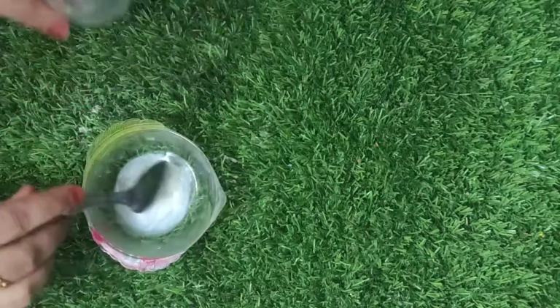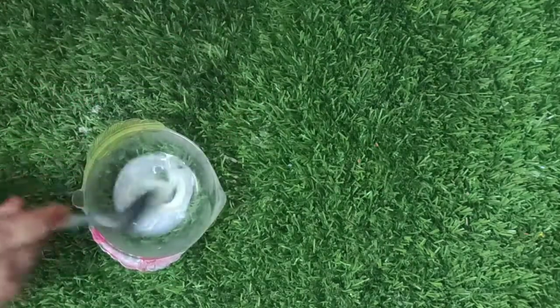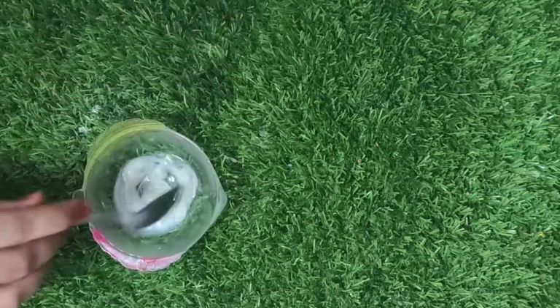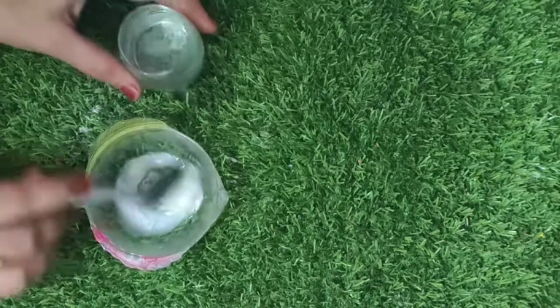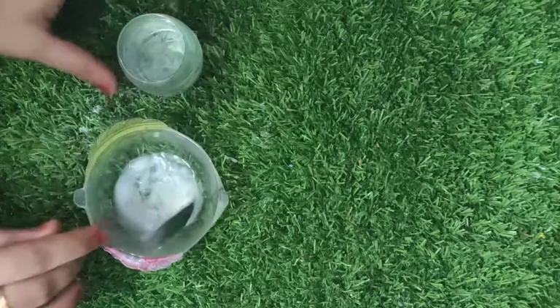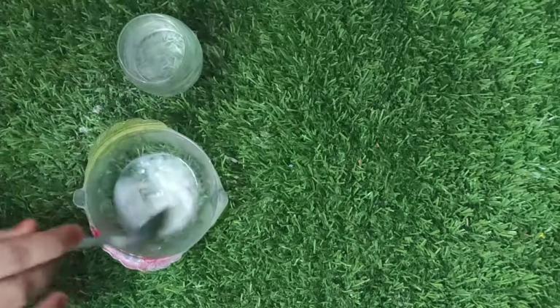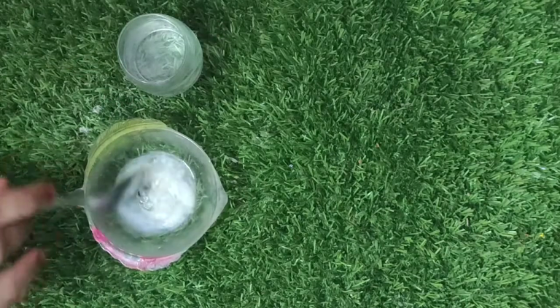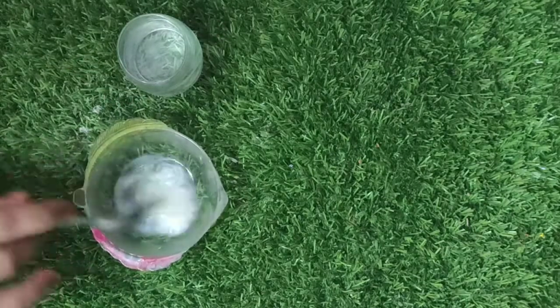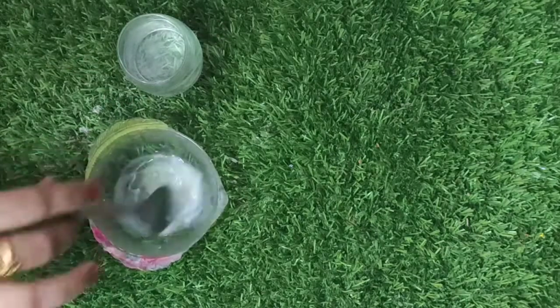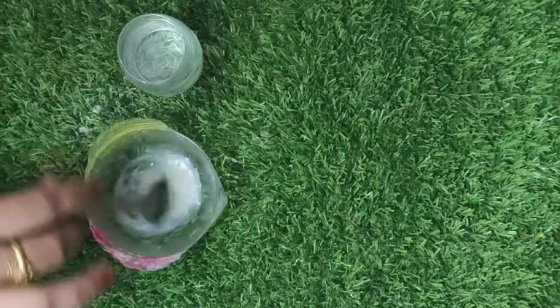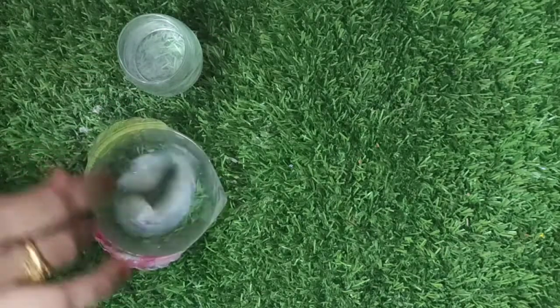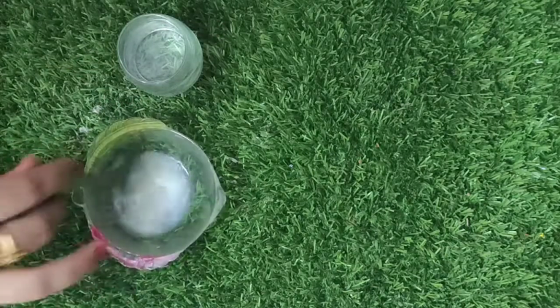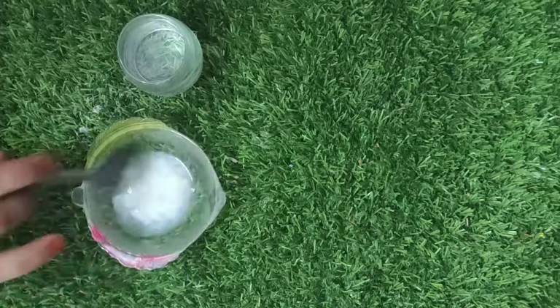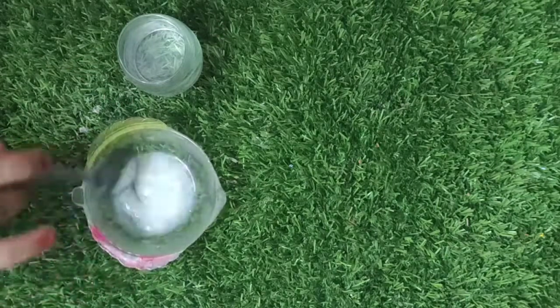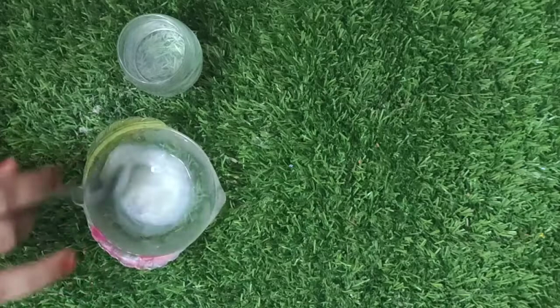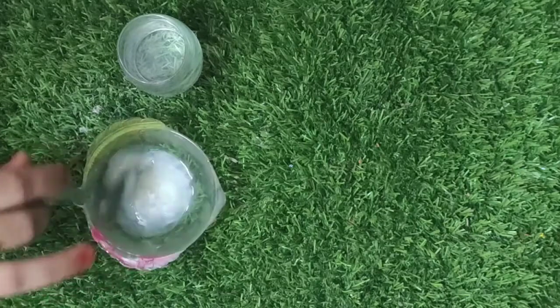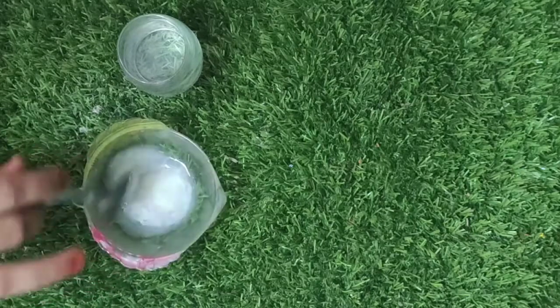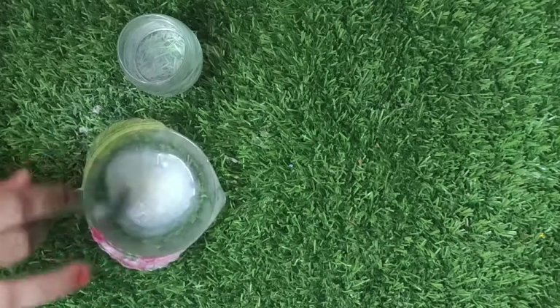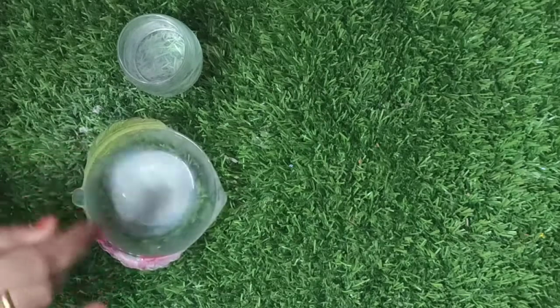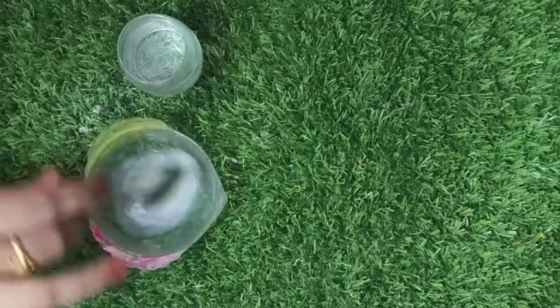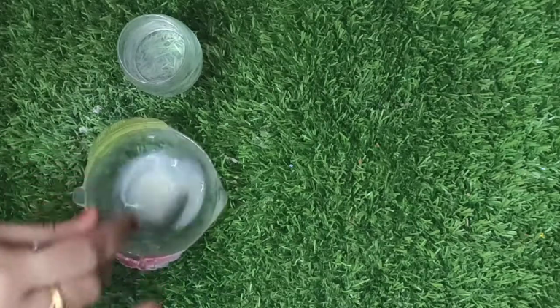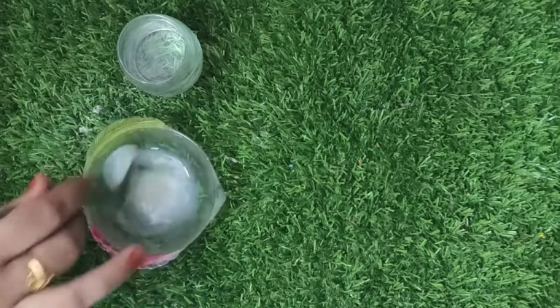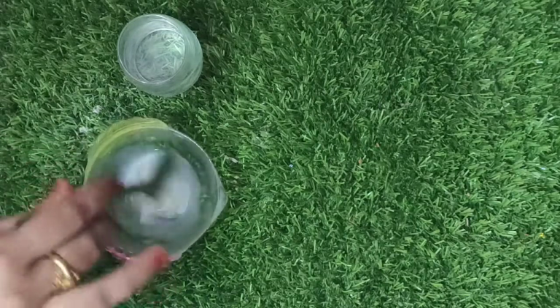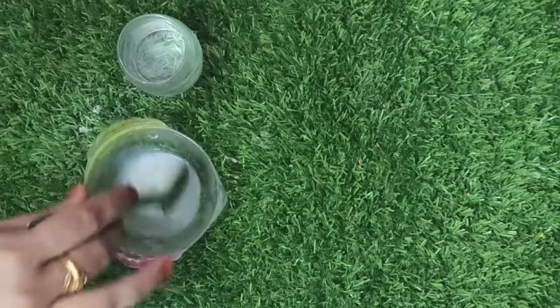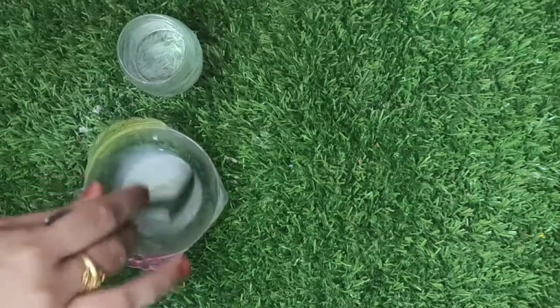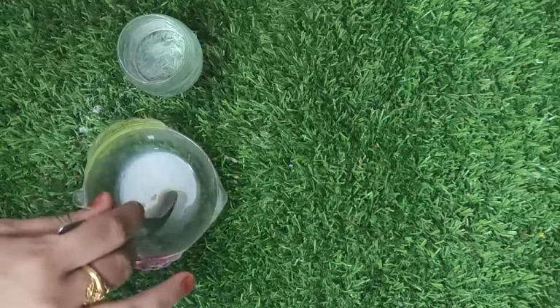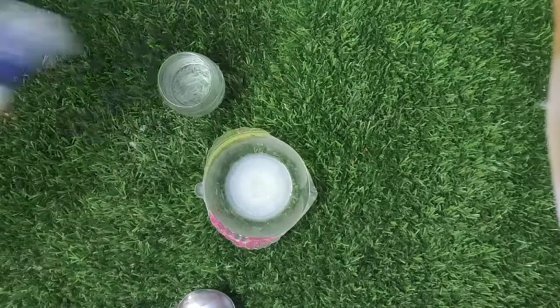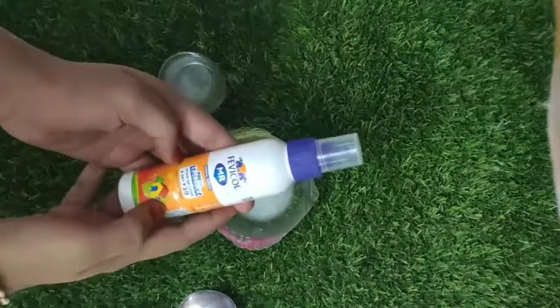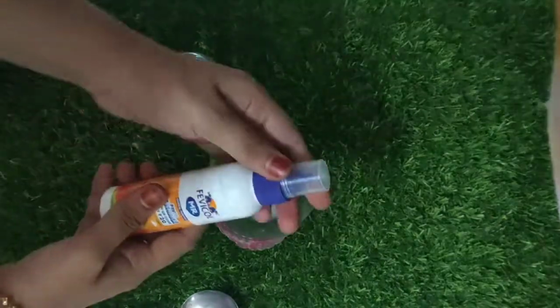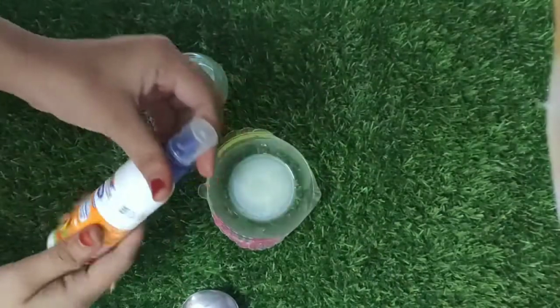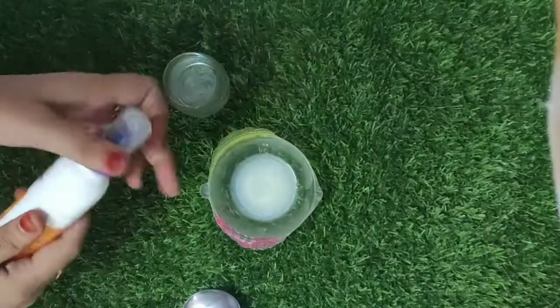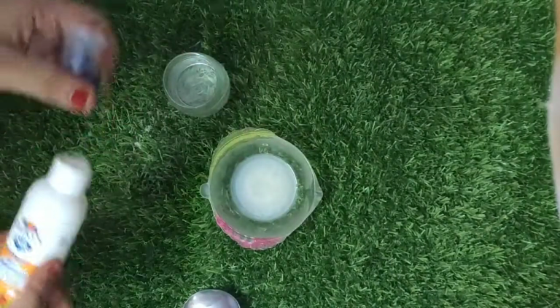Now let's mix a little water. Let's mix a little bit. Let's try some slime in here.